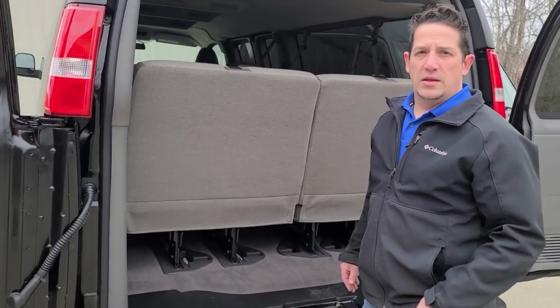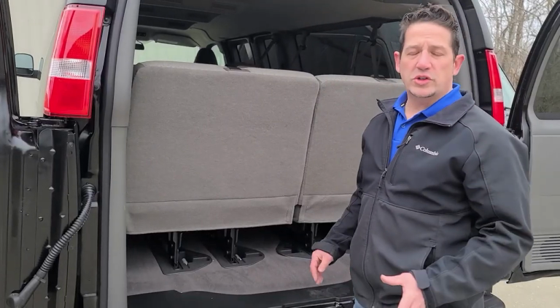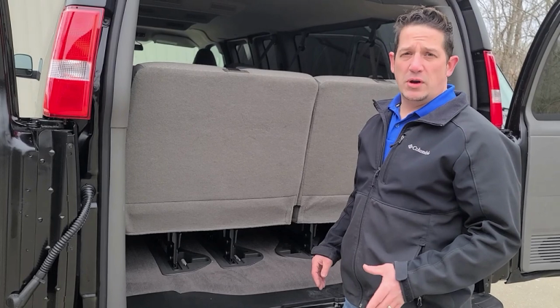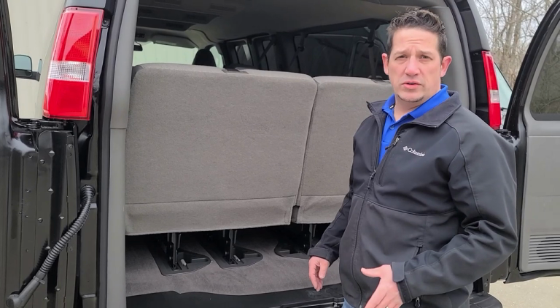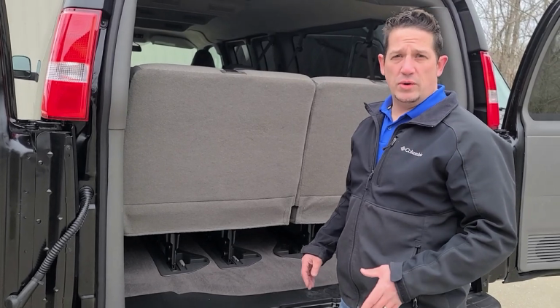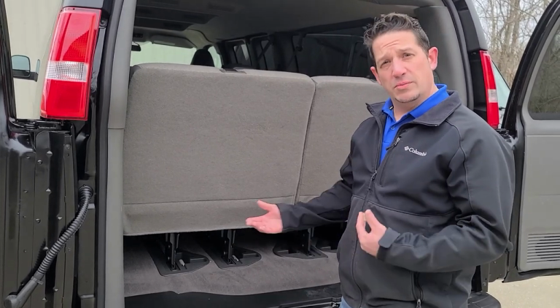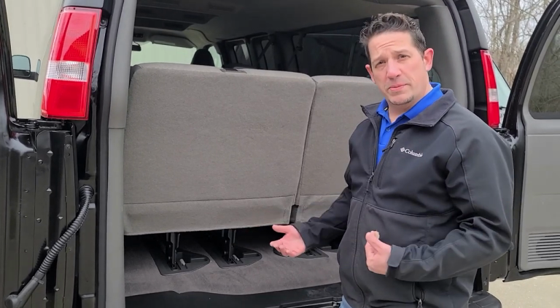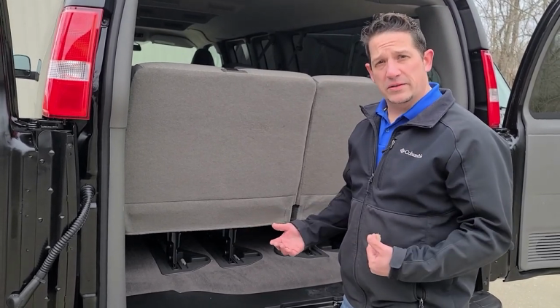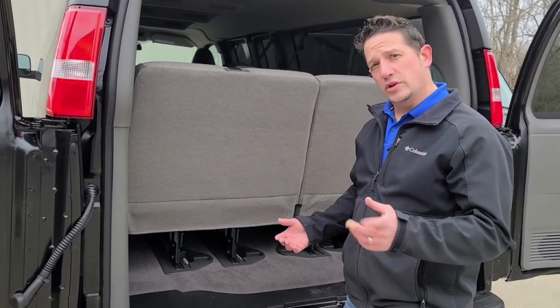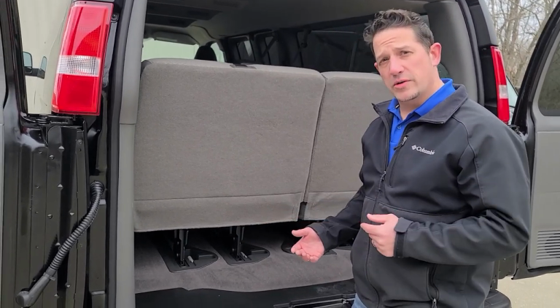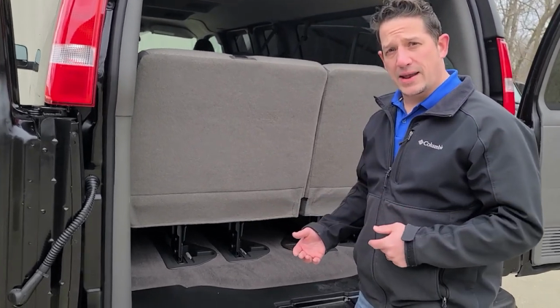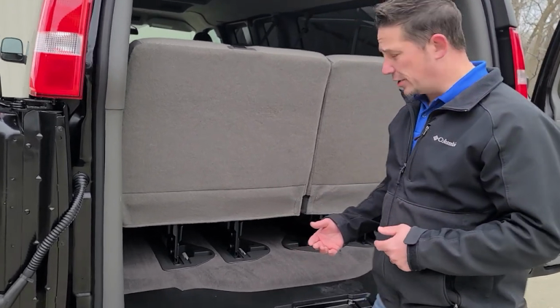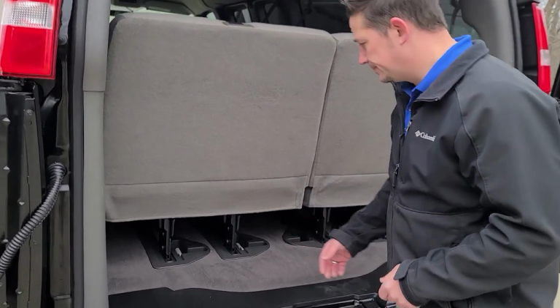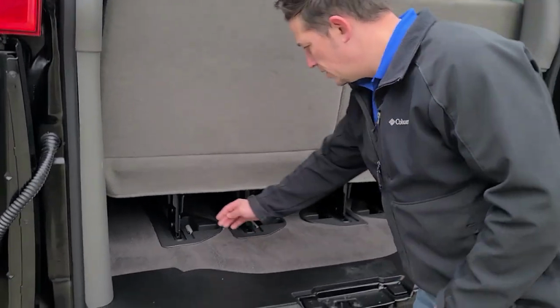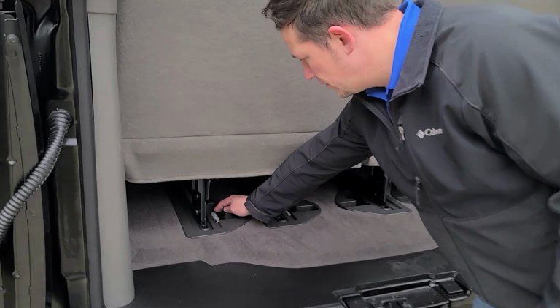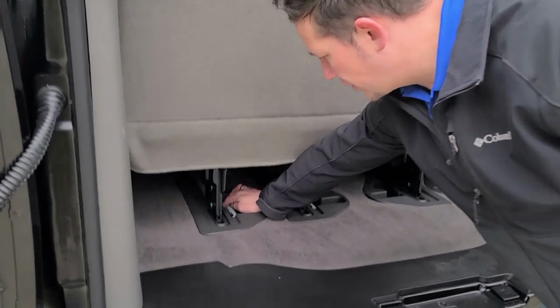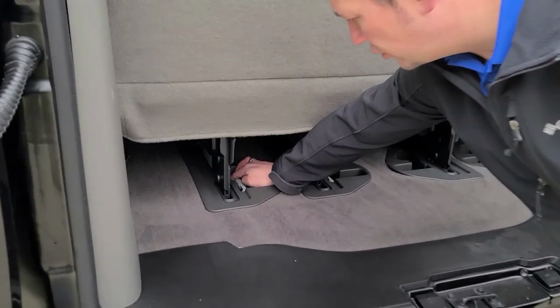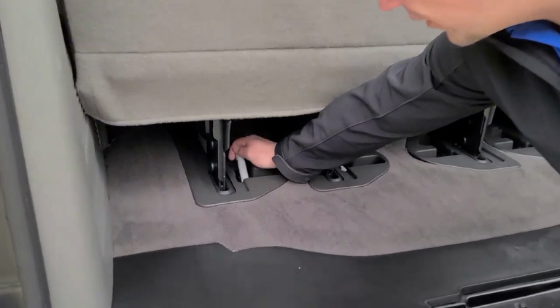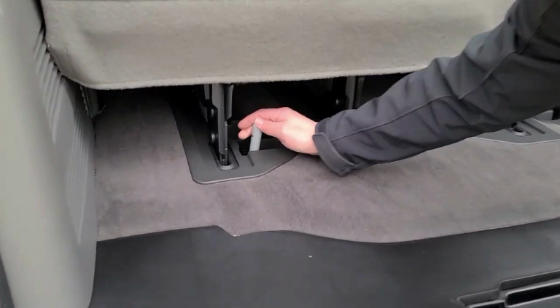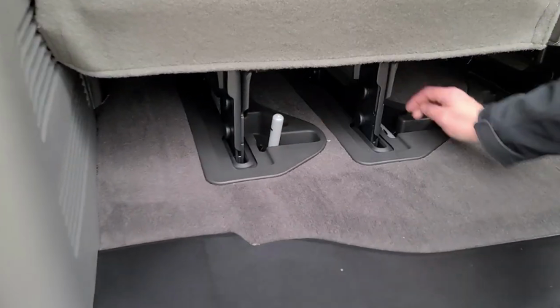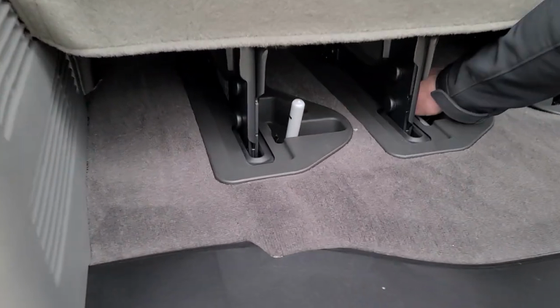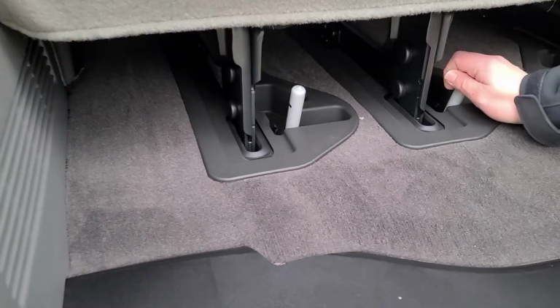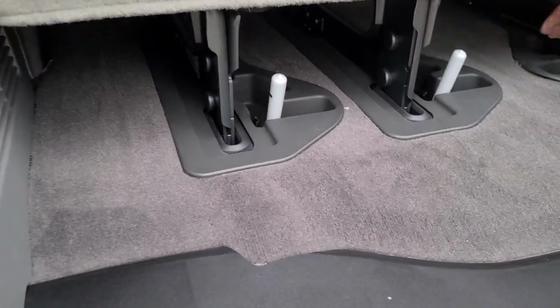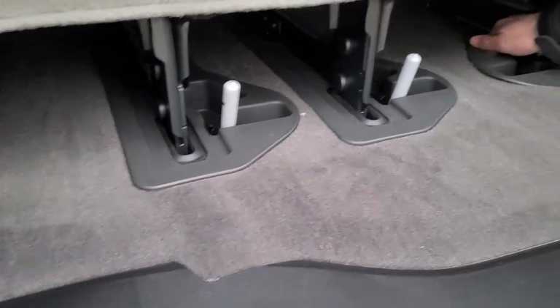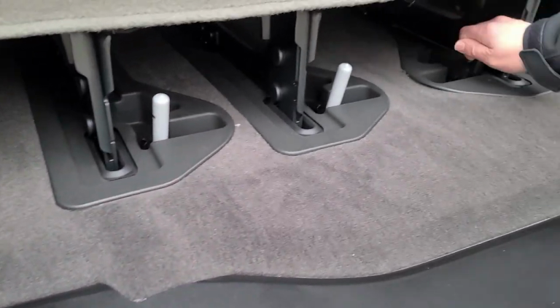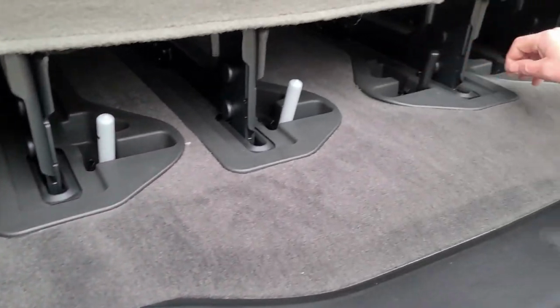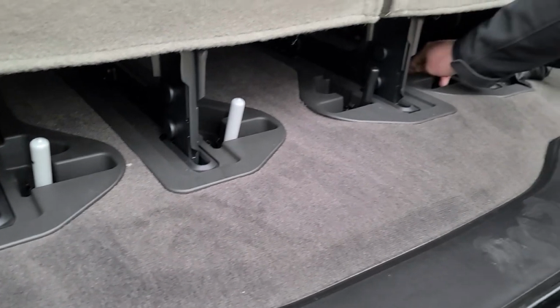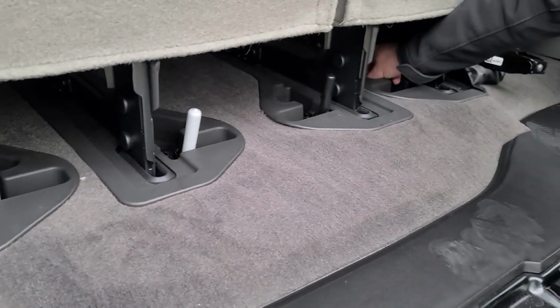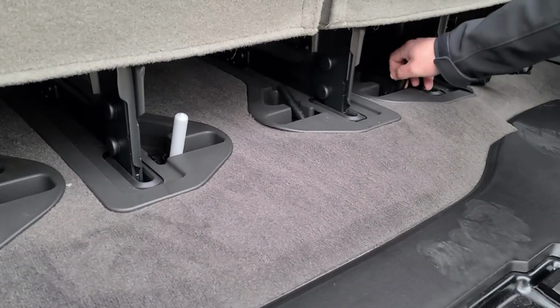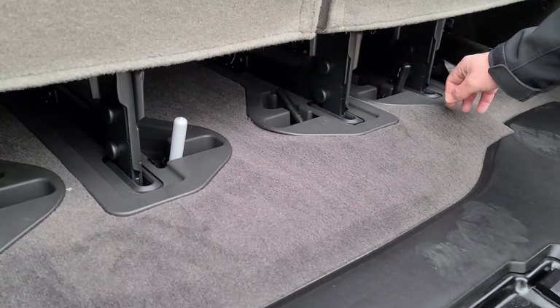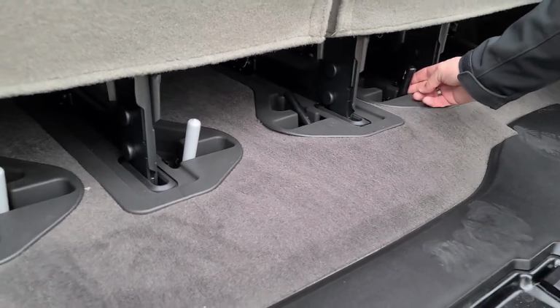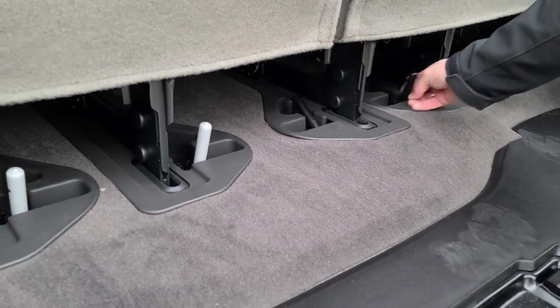The first step you're going to want to do is to pull the pins. I'll show you where they're at and how to do it. First thing you'll do is flip them up 90 degrees and then pull the pins out.